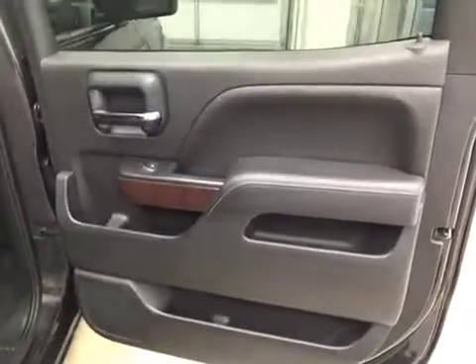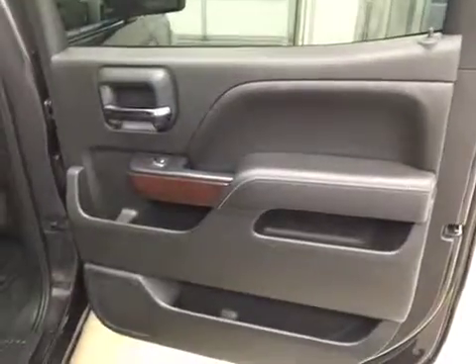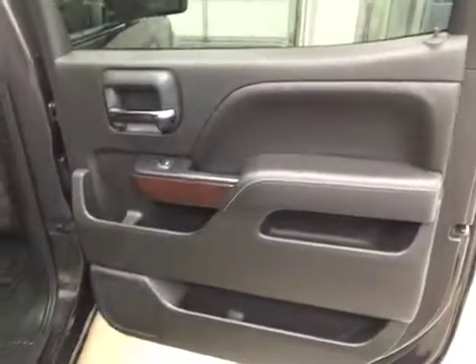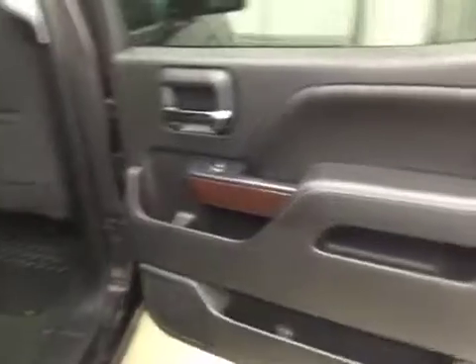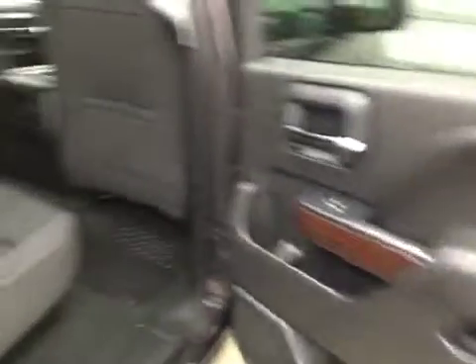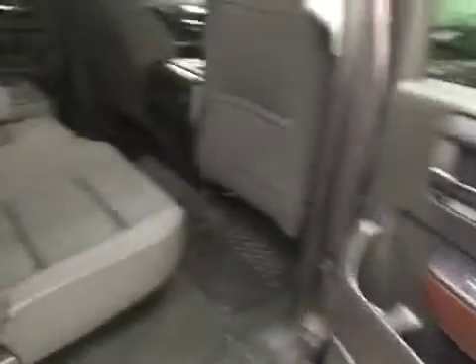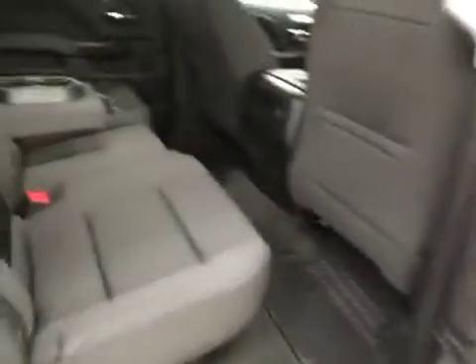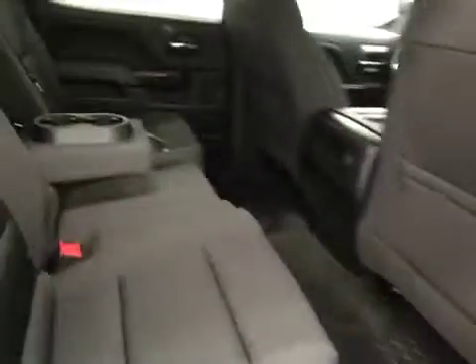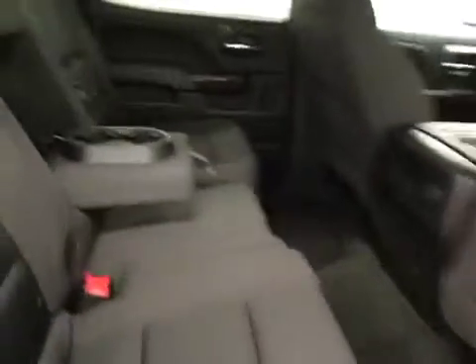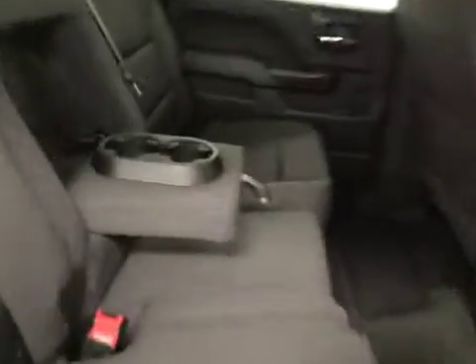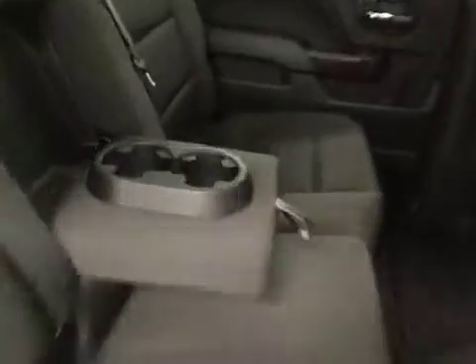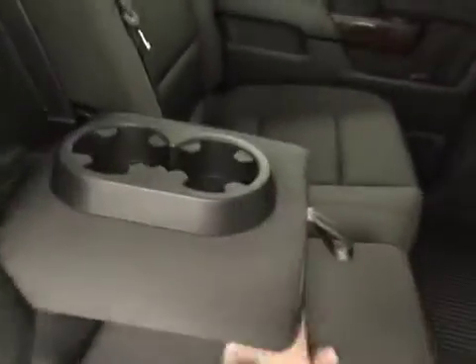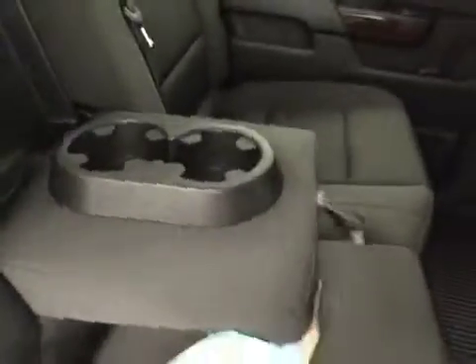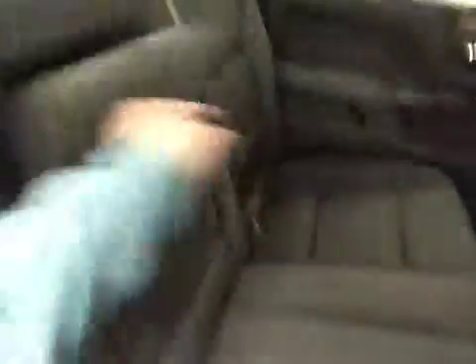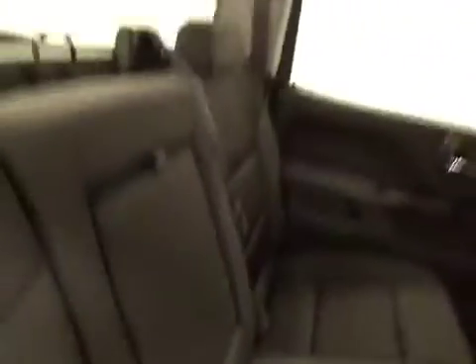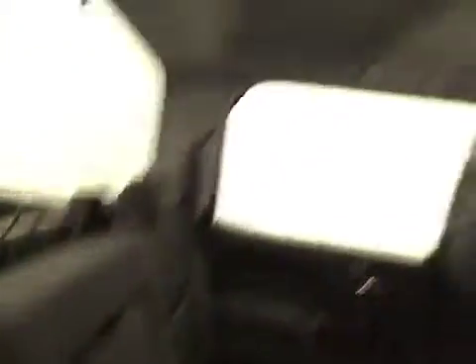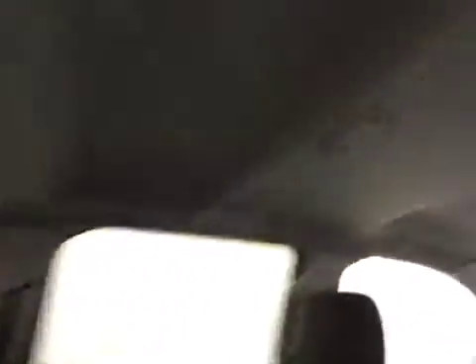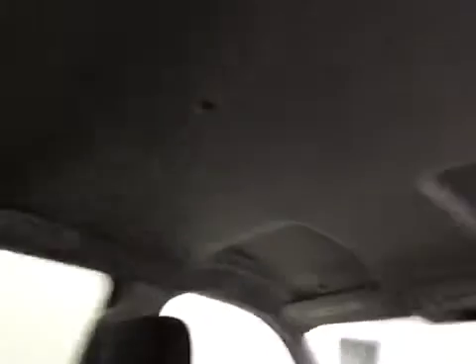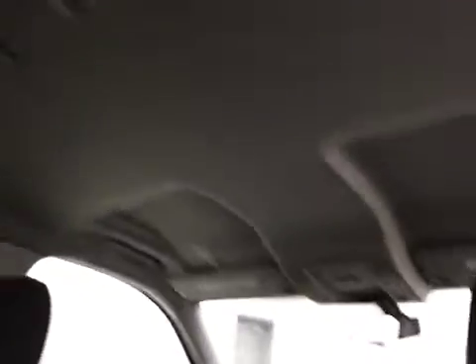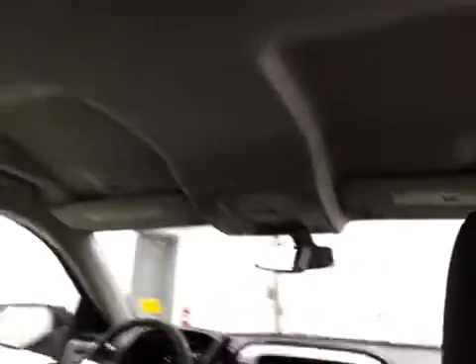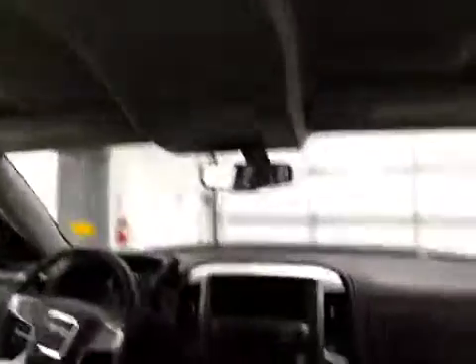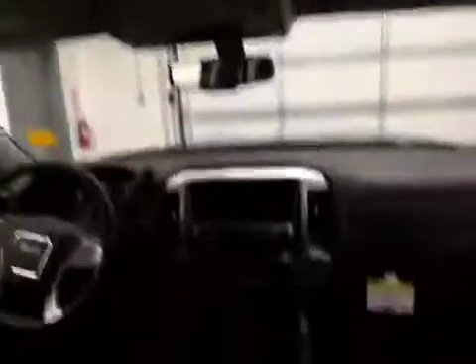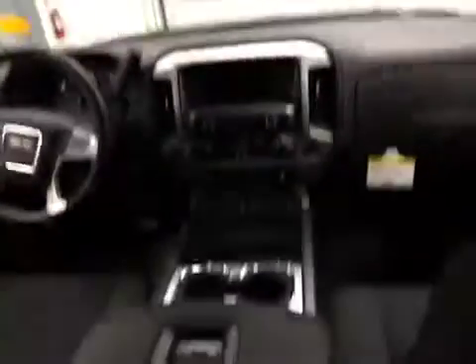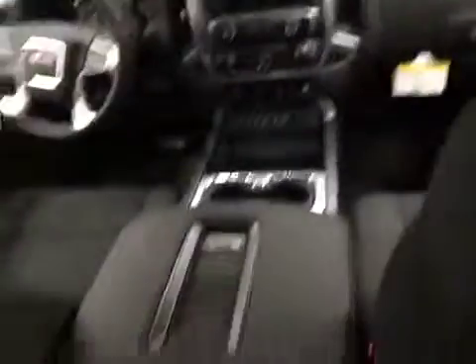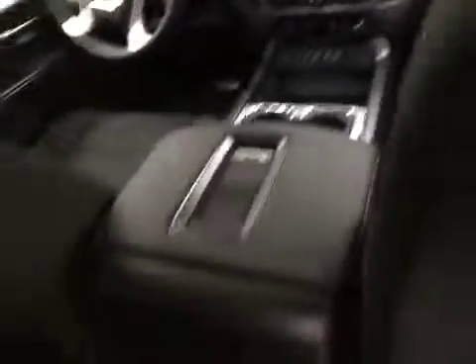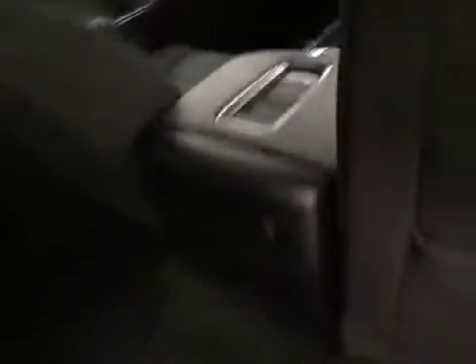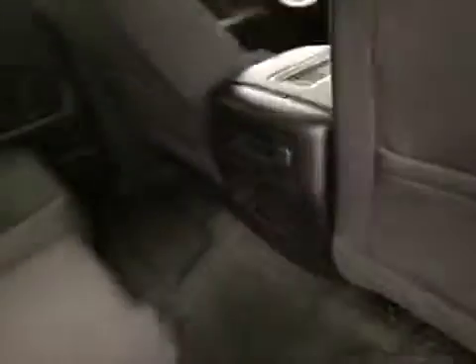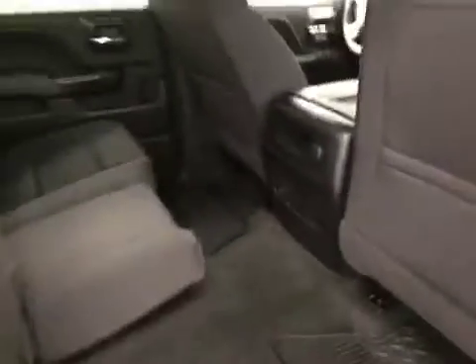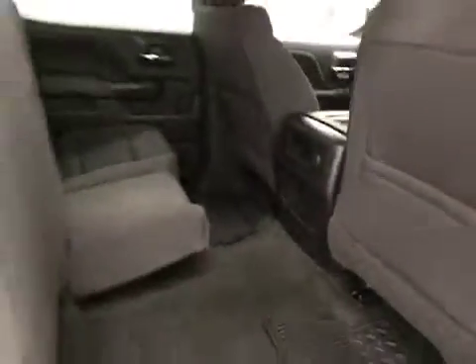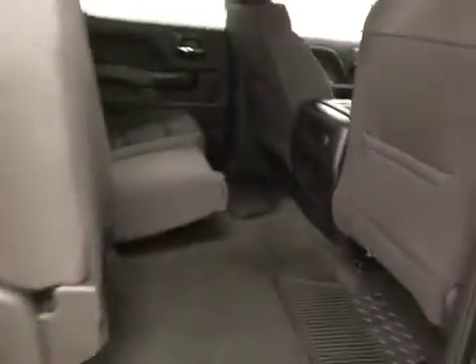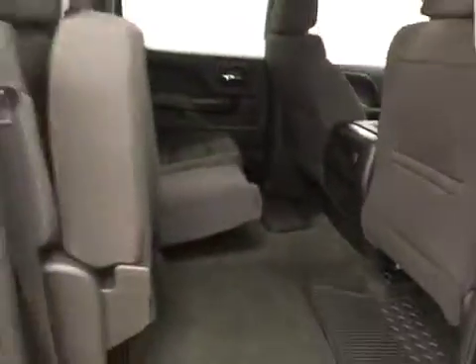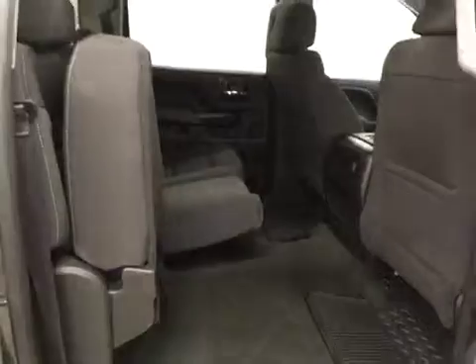Rear options: you got power side windows, 40-60 bench split seat, built-in armrests and cup holders, and seats fold up for extra cargo storage.